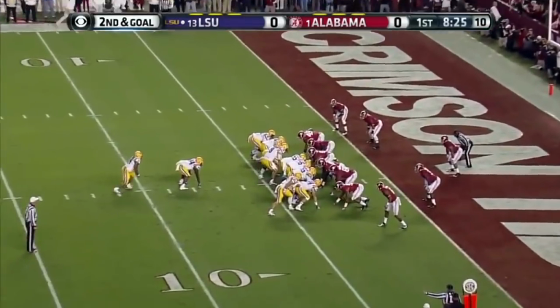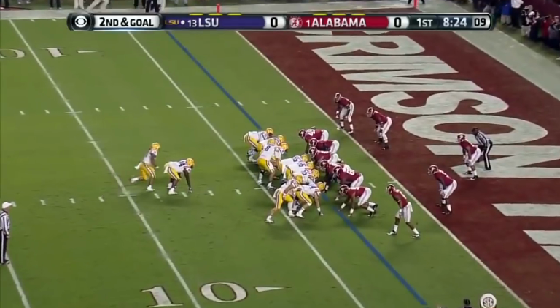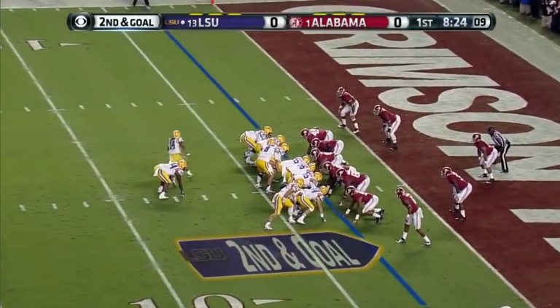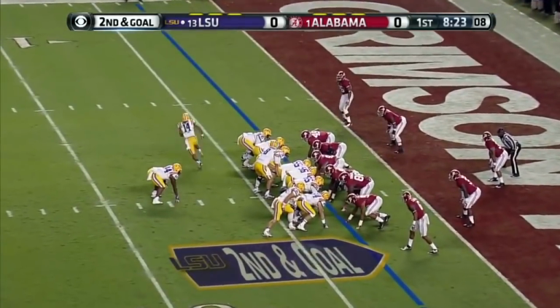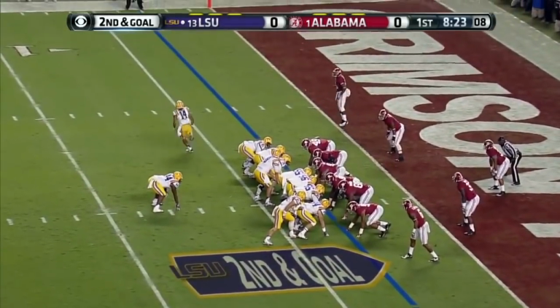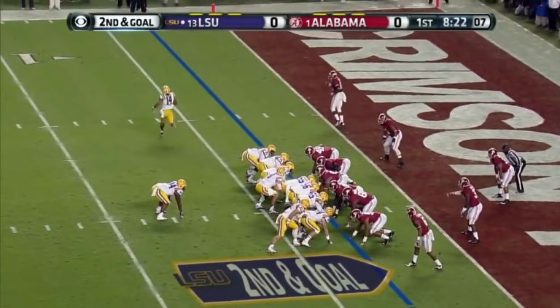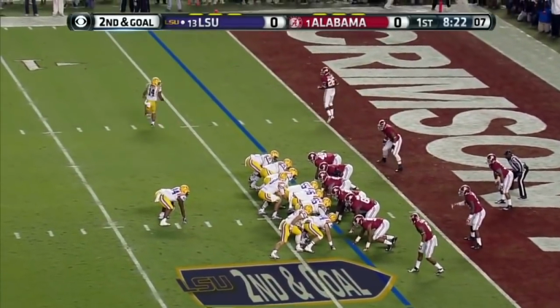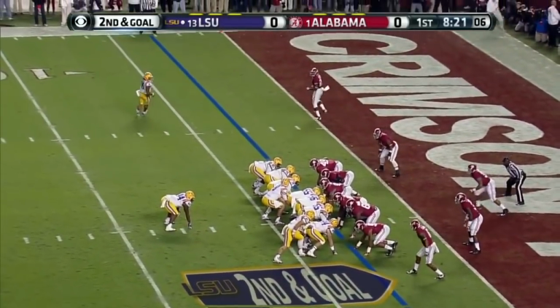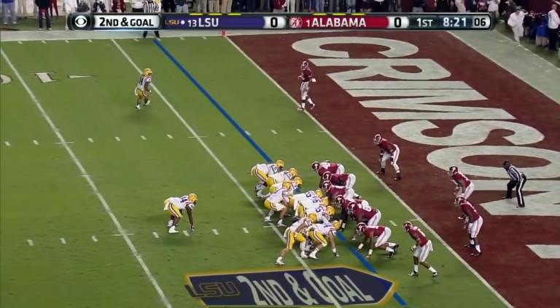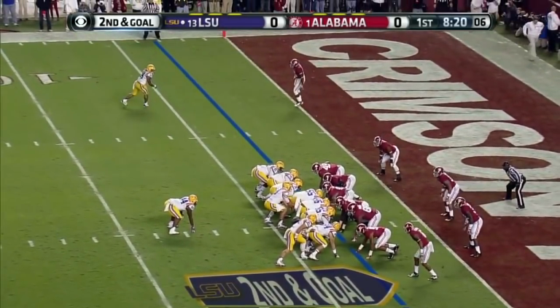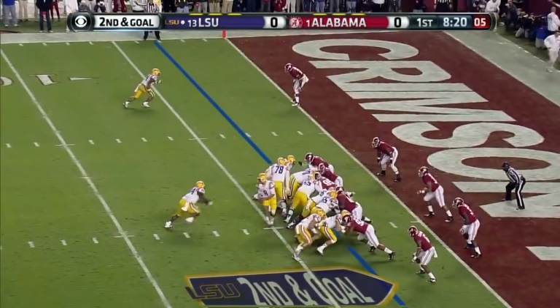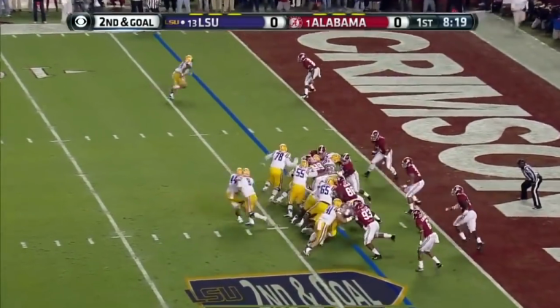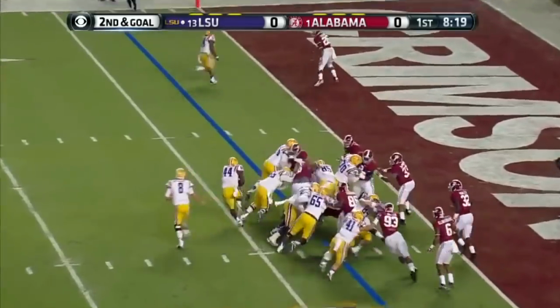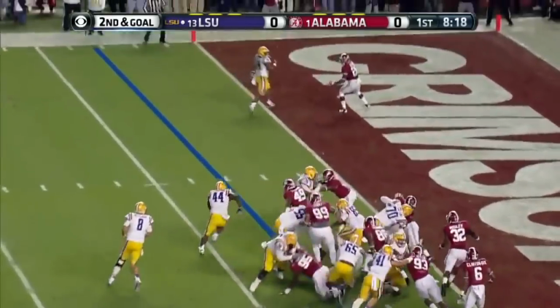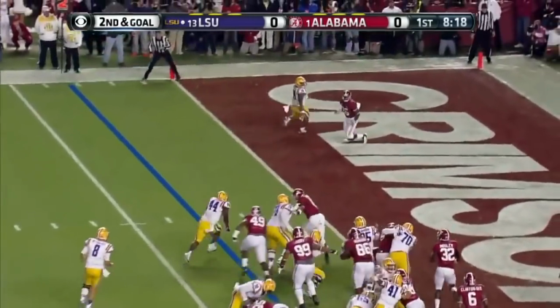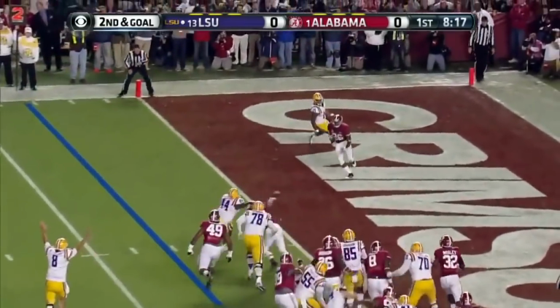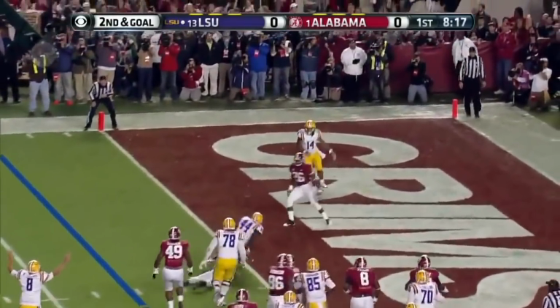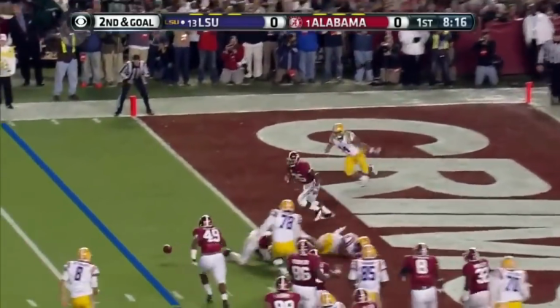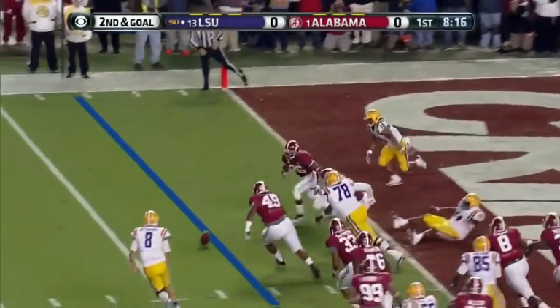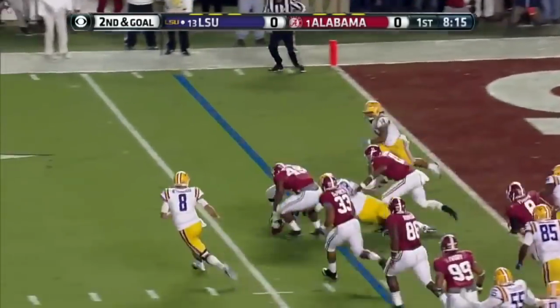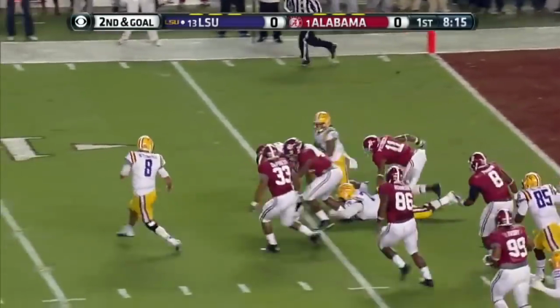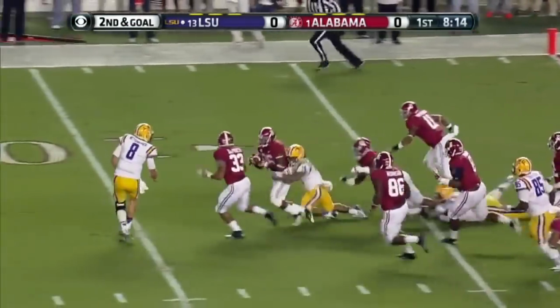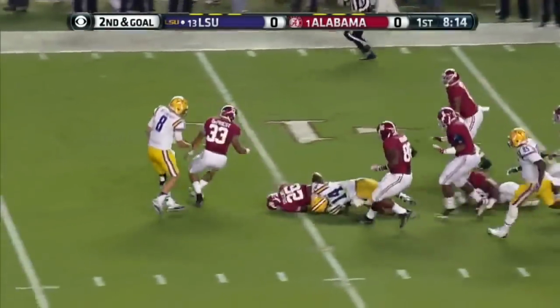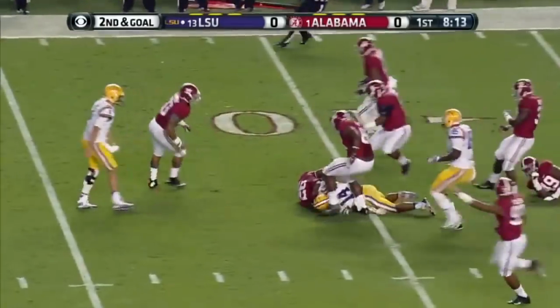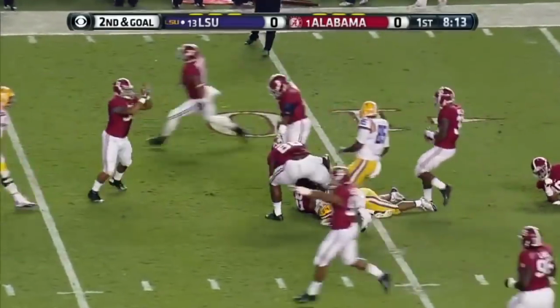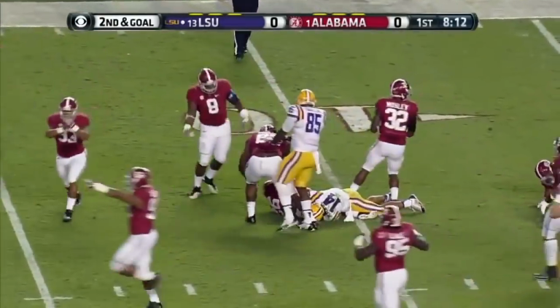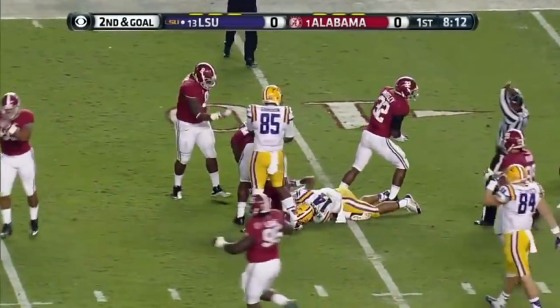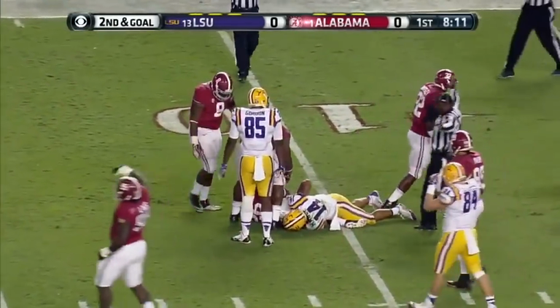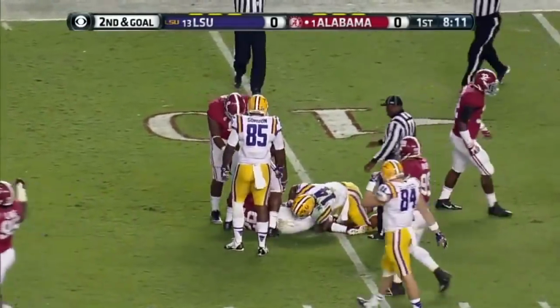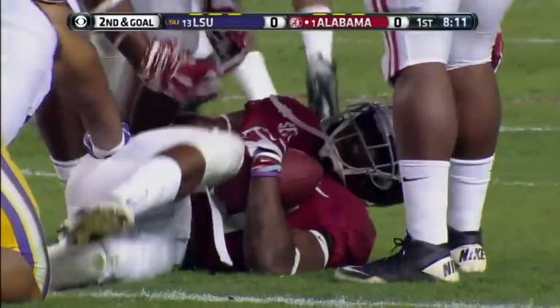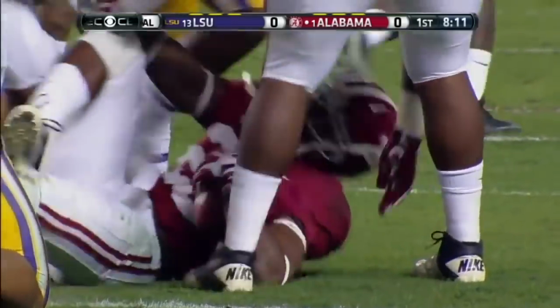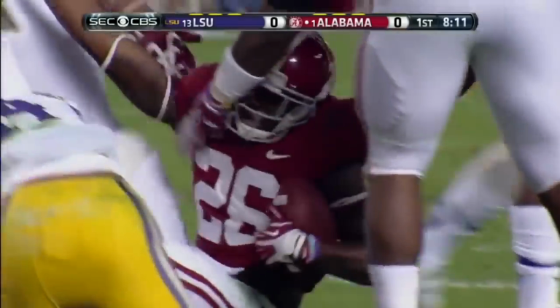Points are grudgingly given up — touchdowns almost never — early in this series. LSU is on the lip of the cup. That's McGee in motion, leading Copeland behind Mettenberger. It's Copeland — he scores on every... oh, he fumbled! And Landon Collins comes up with it.